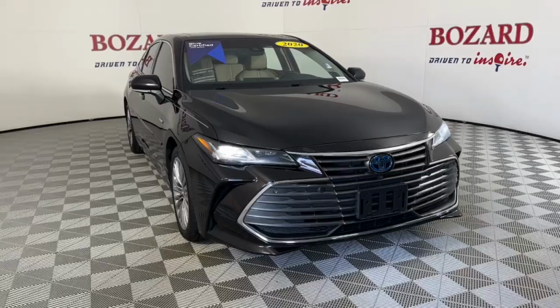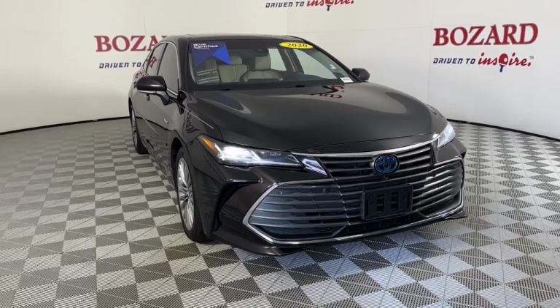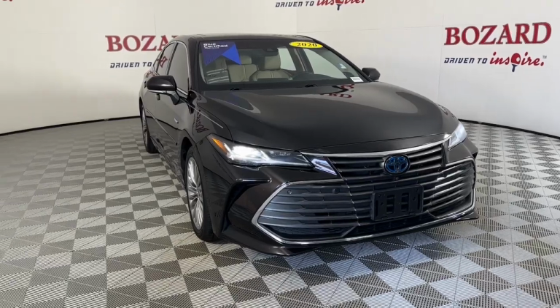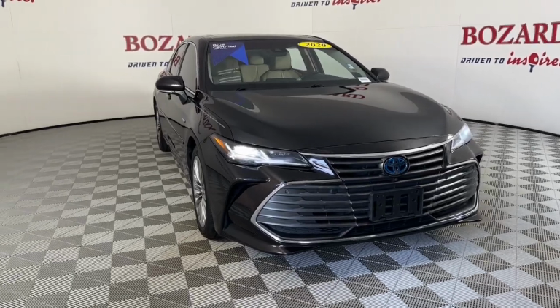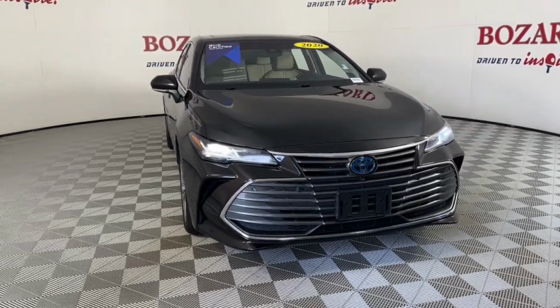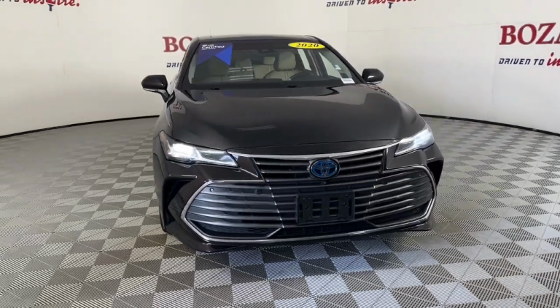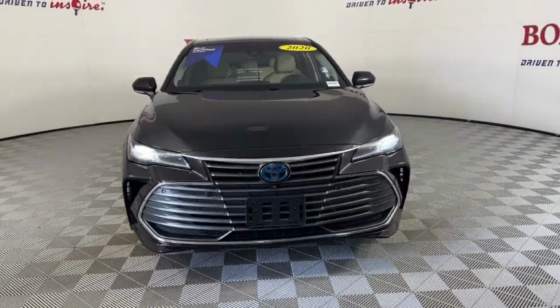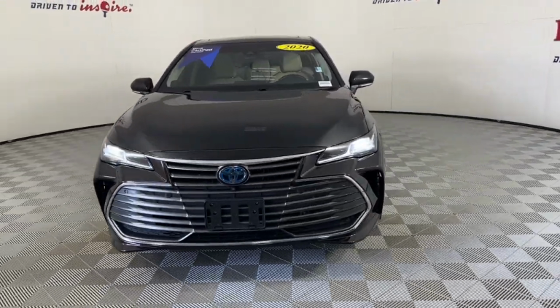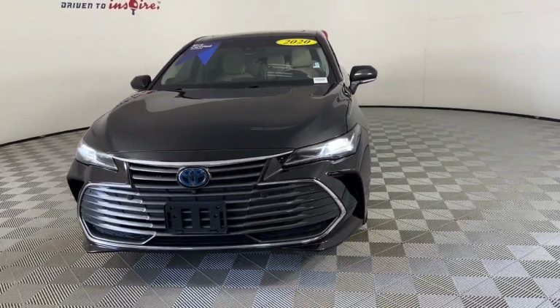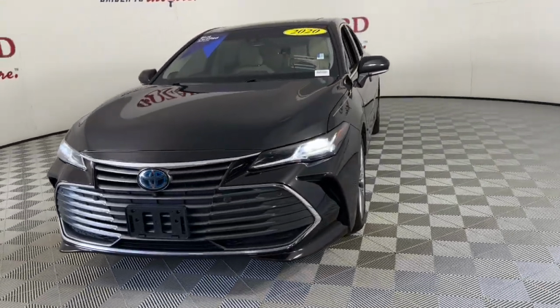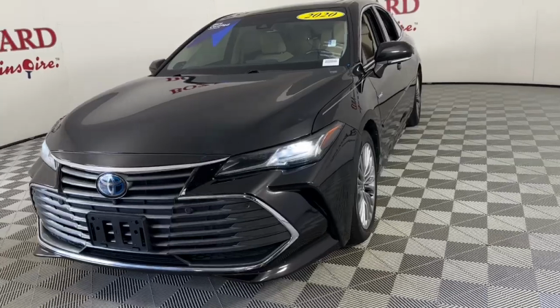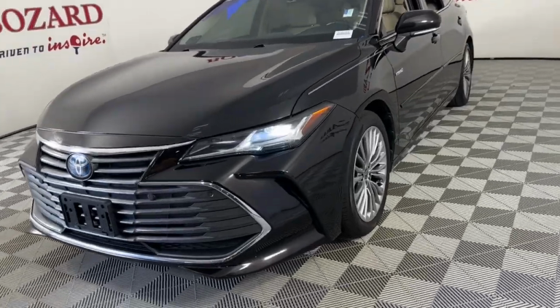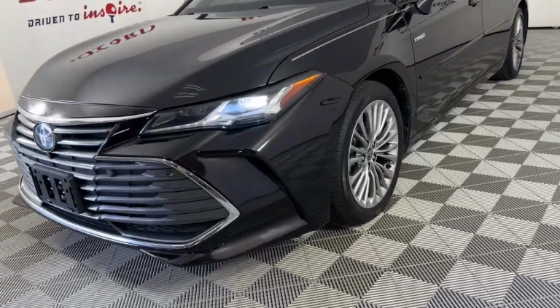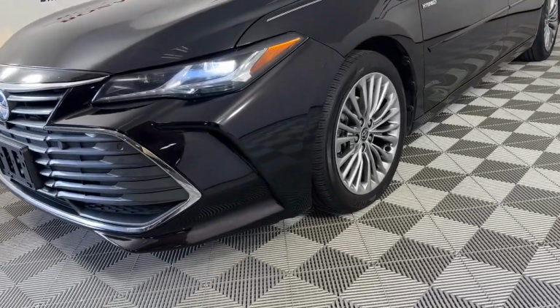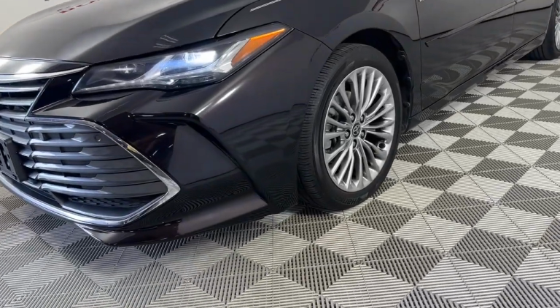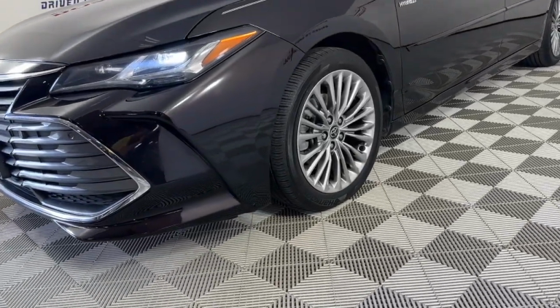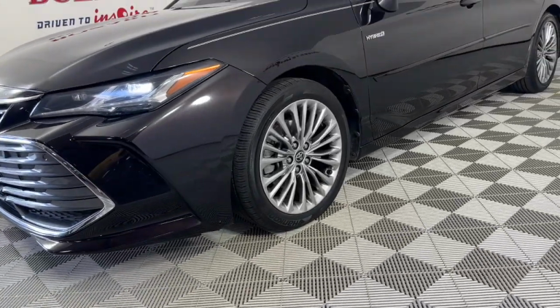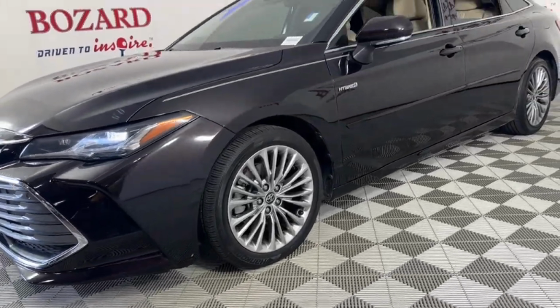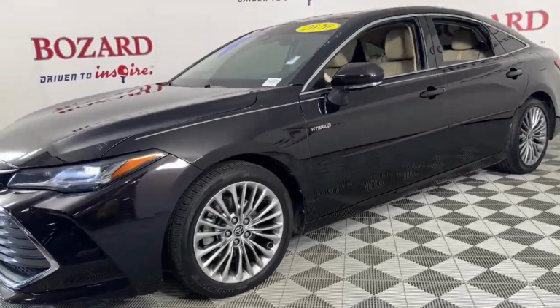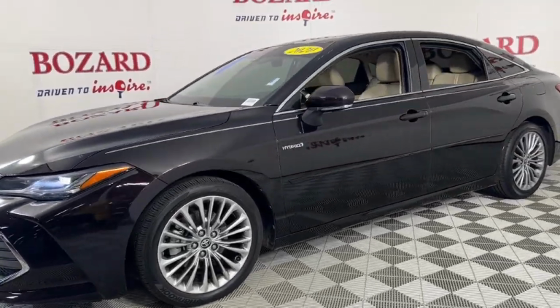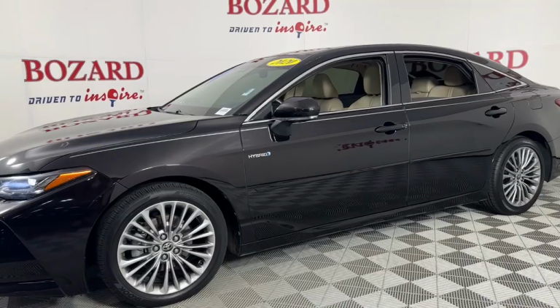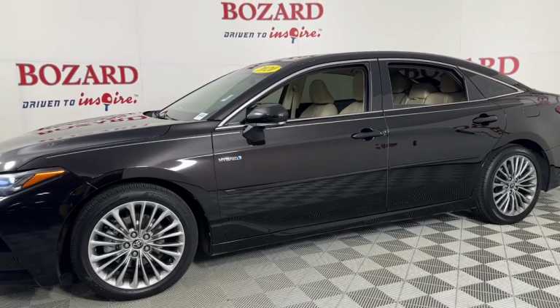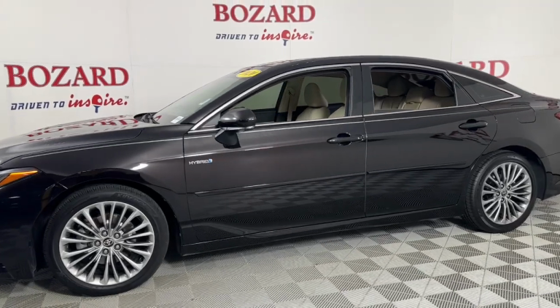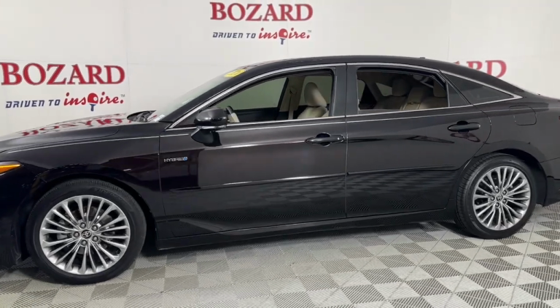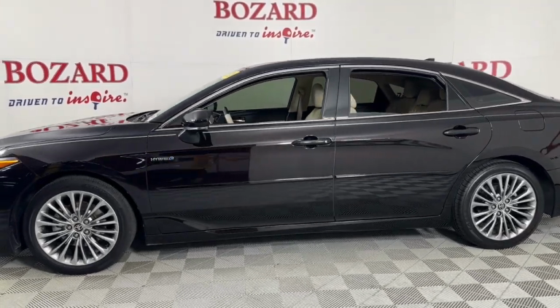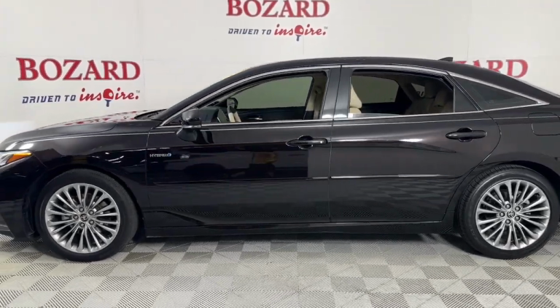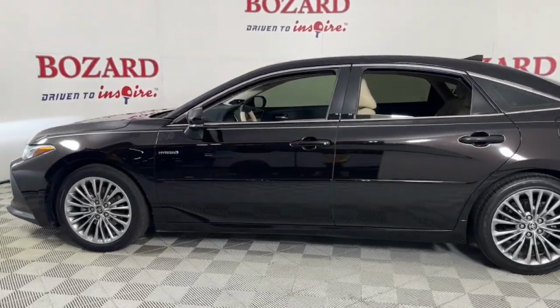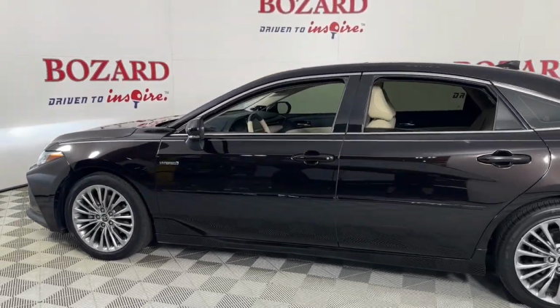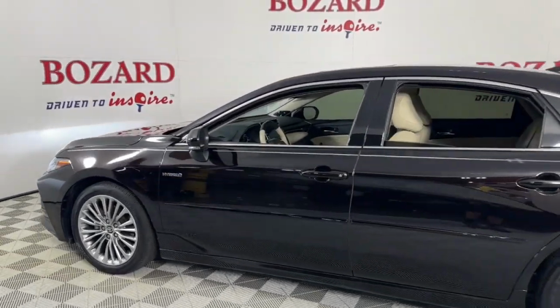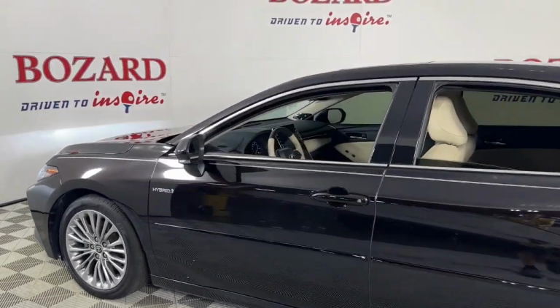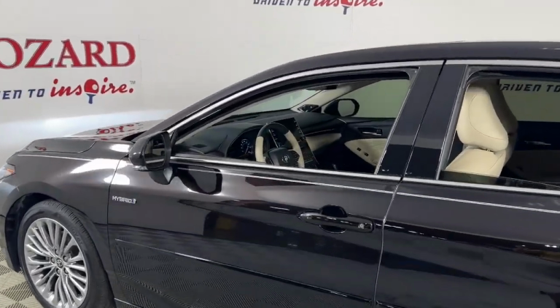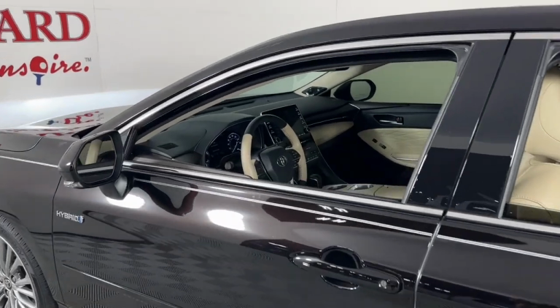Looking for your dream car? It could be the 2020 Toyota Avalon. With less than 35,000 miles on the odometer, this vehicle provides excellent value. Get all the features you've been looking for in this luxurious, full-size Avalon sedan.